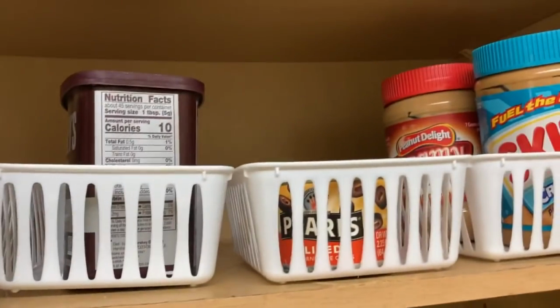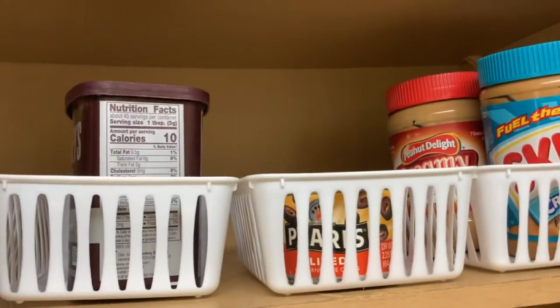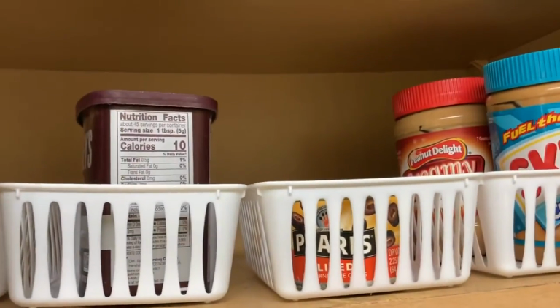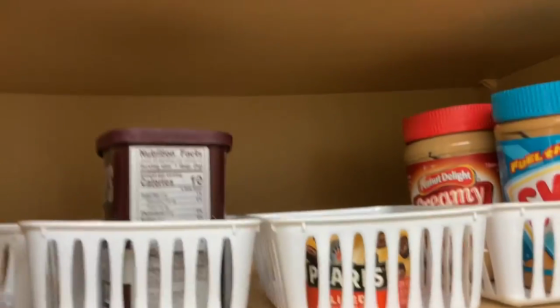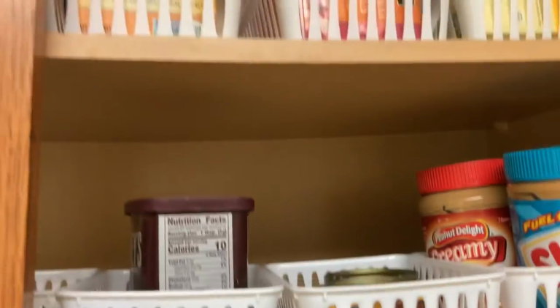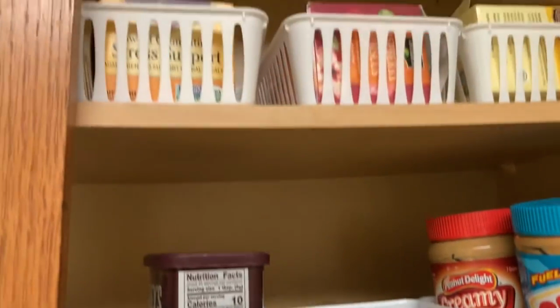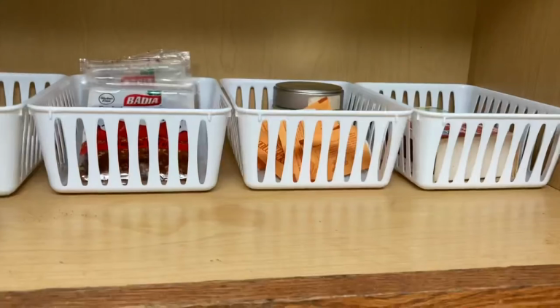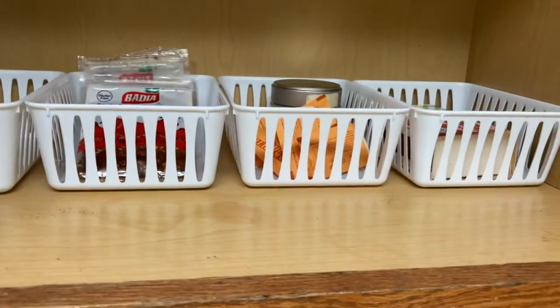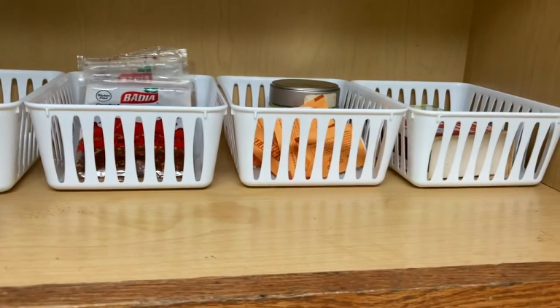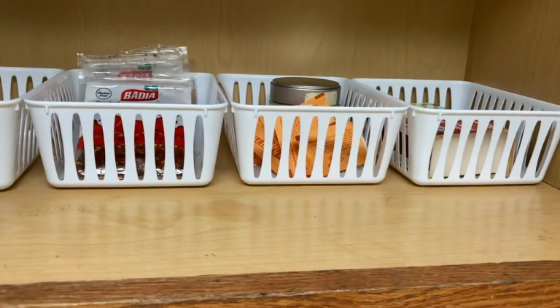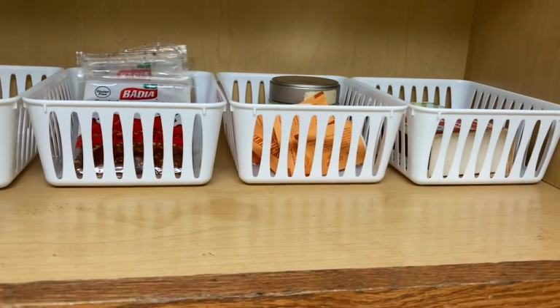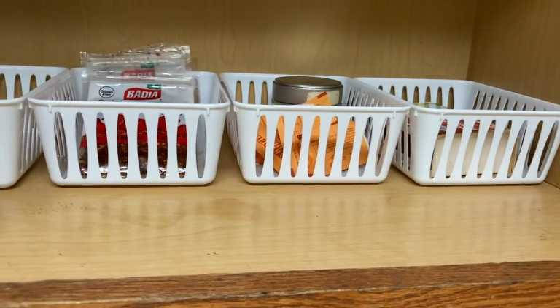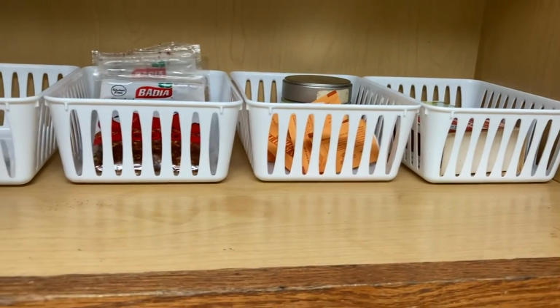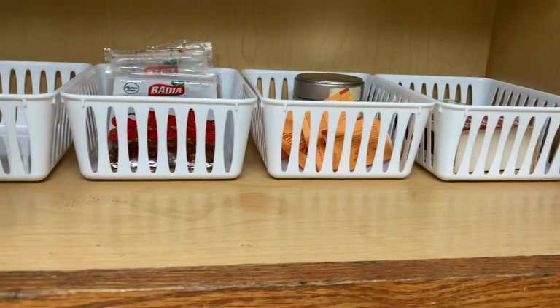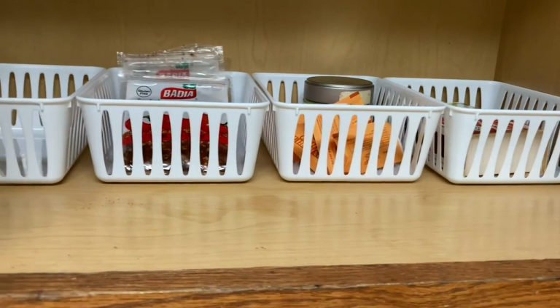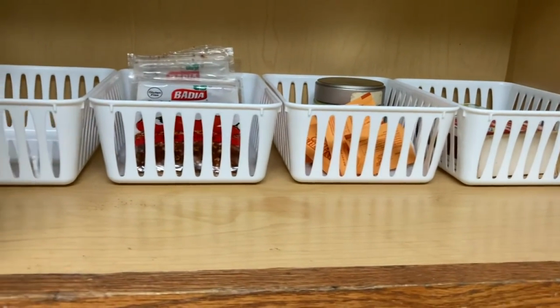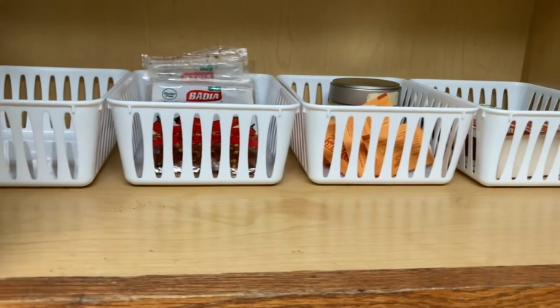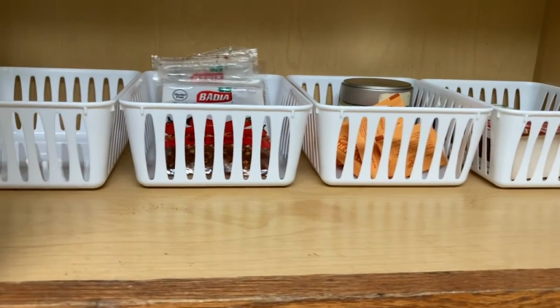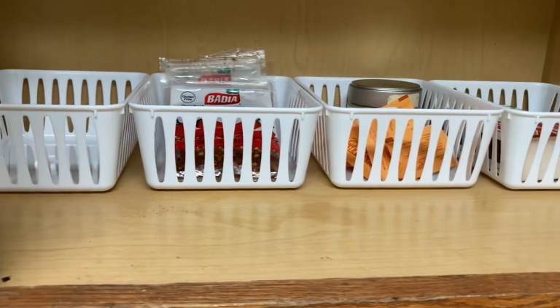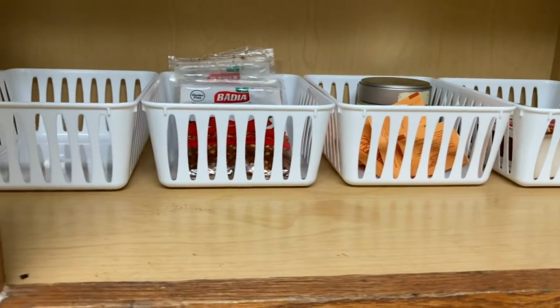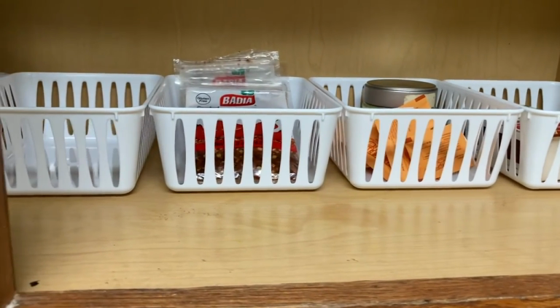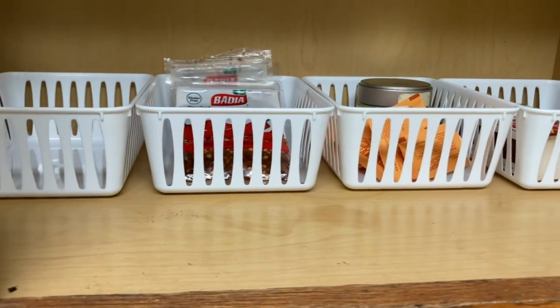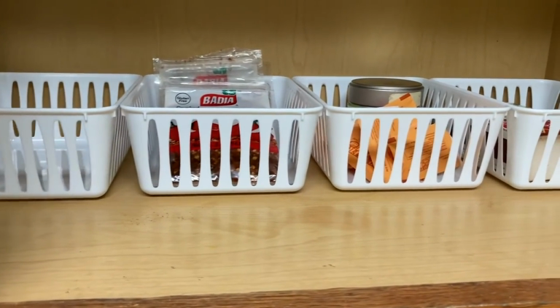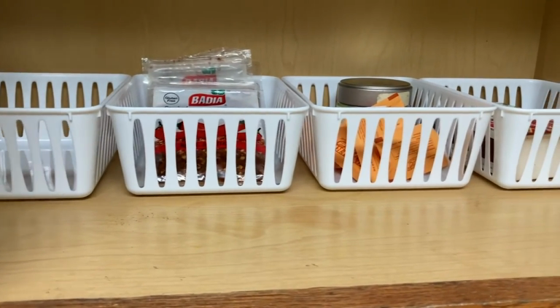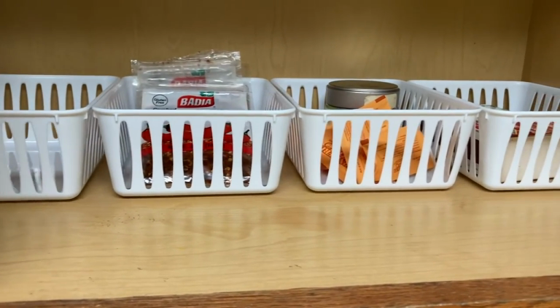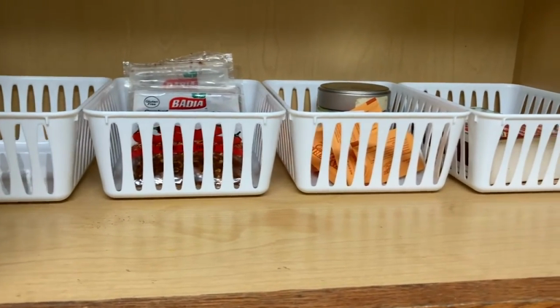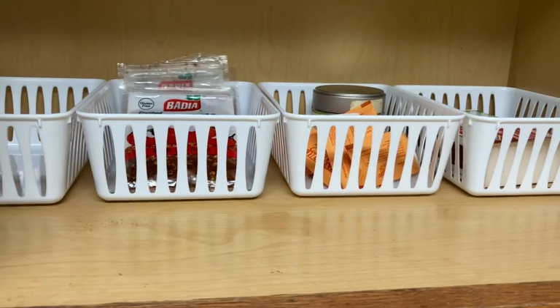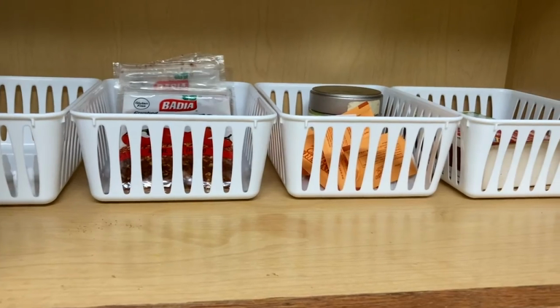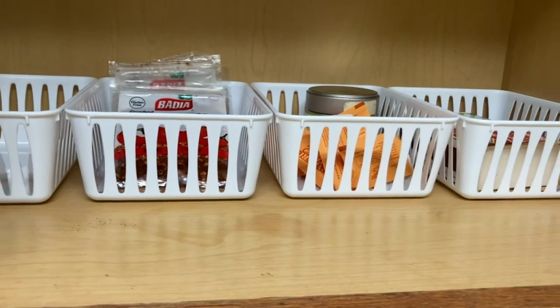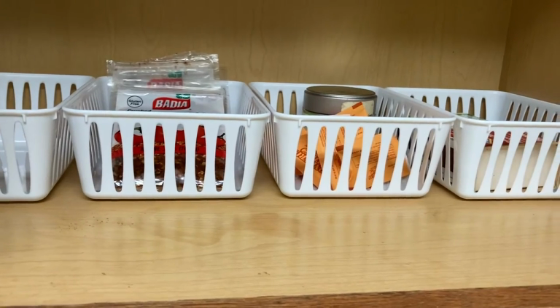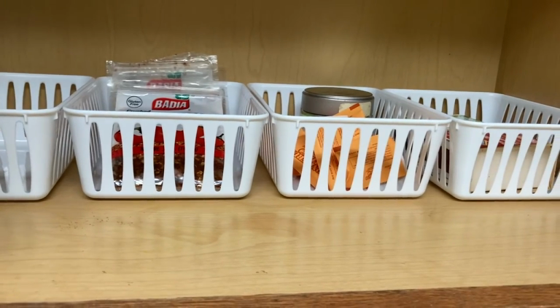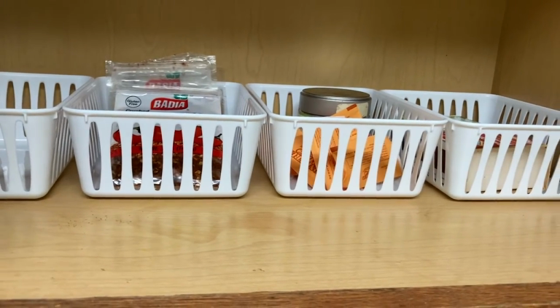I just put them in the white containers that I got, and they look kind of uniform, which is also not bad.